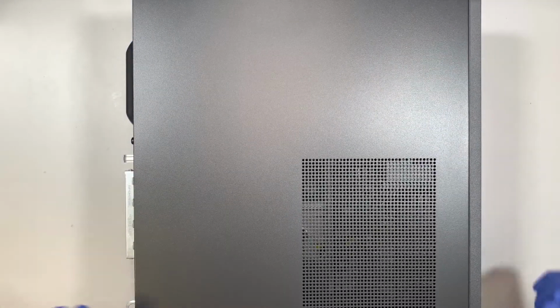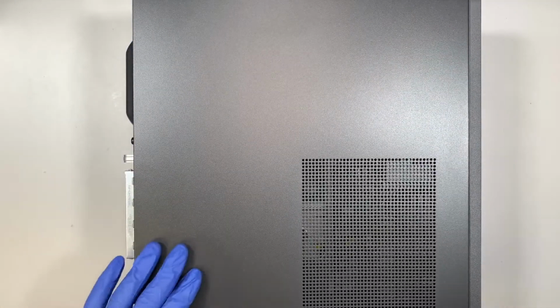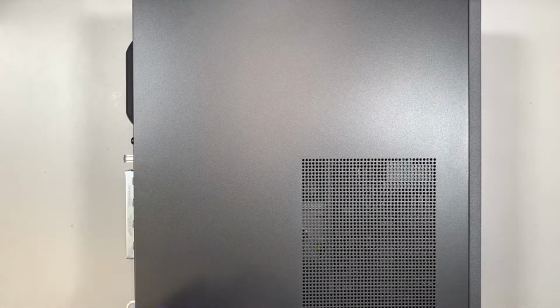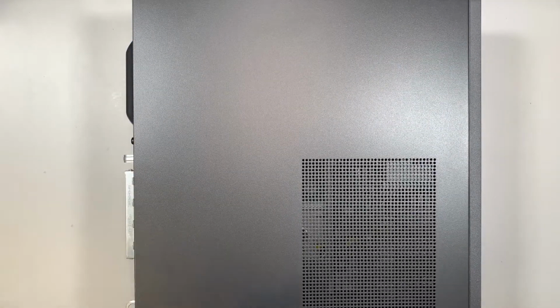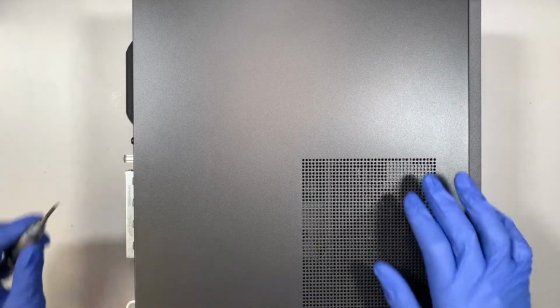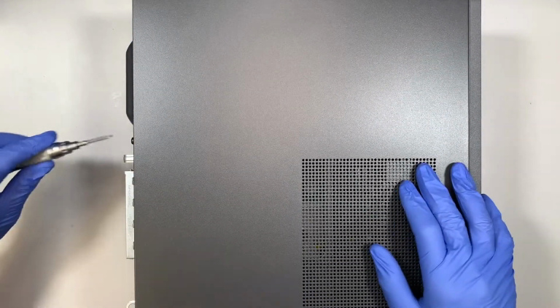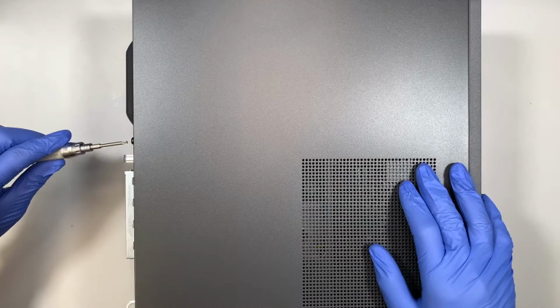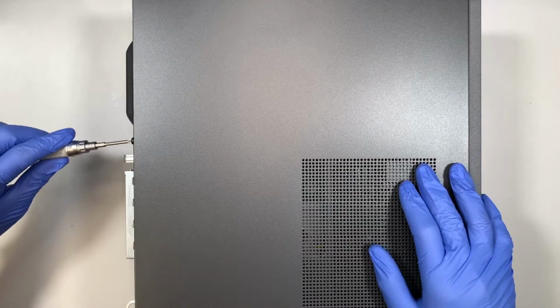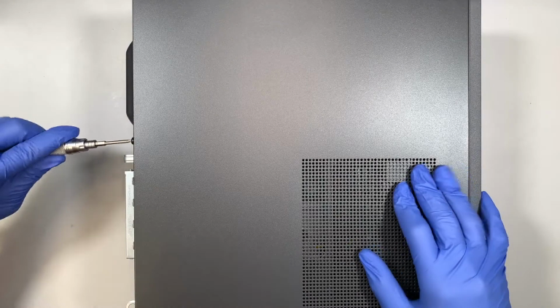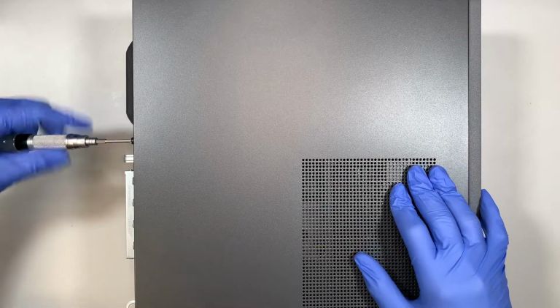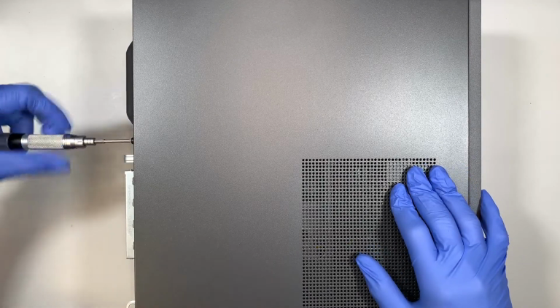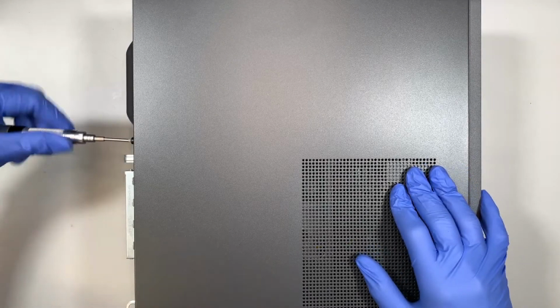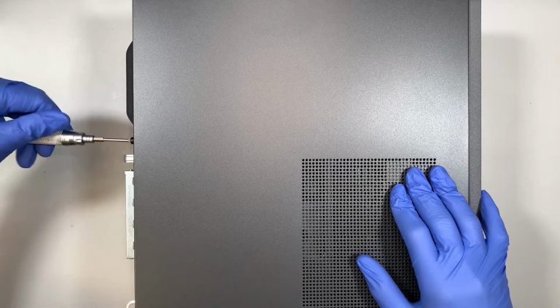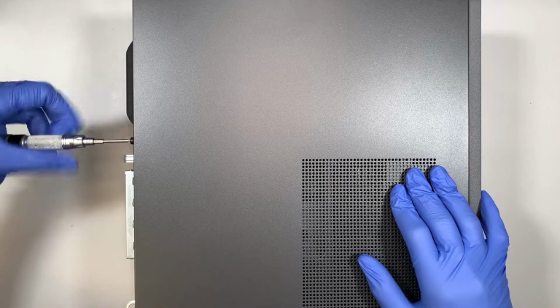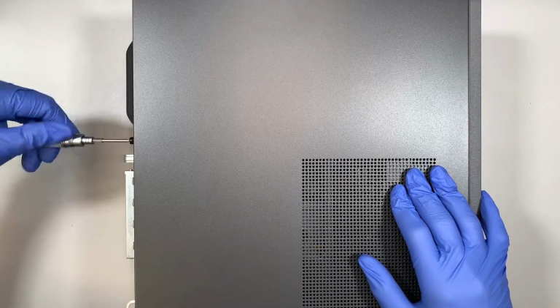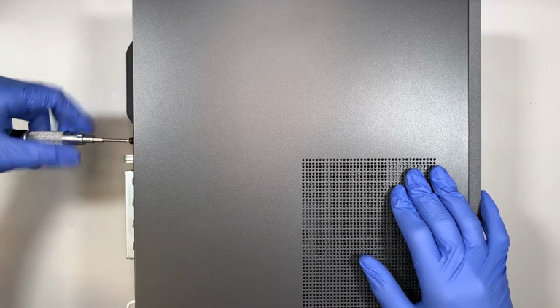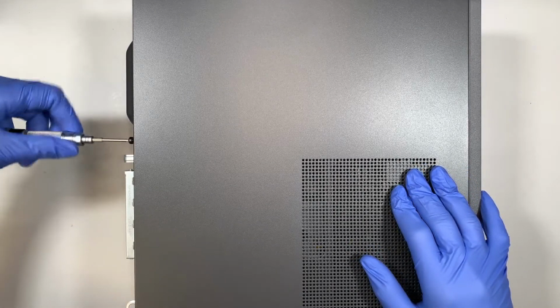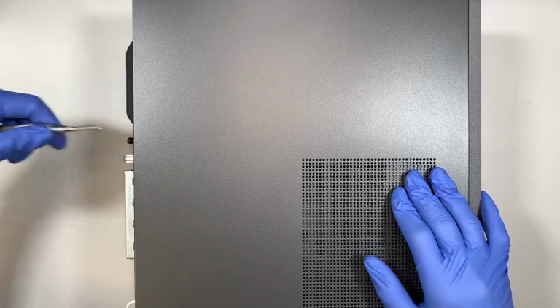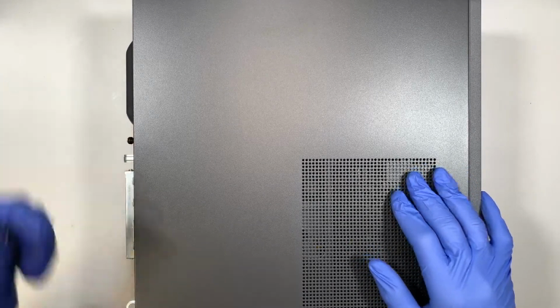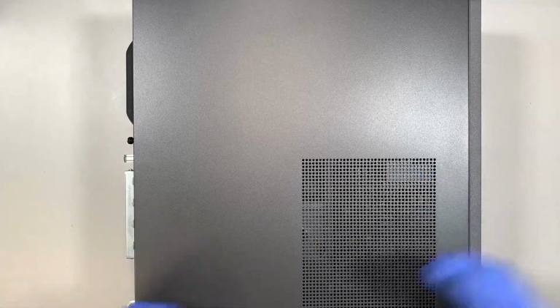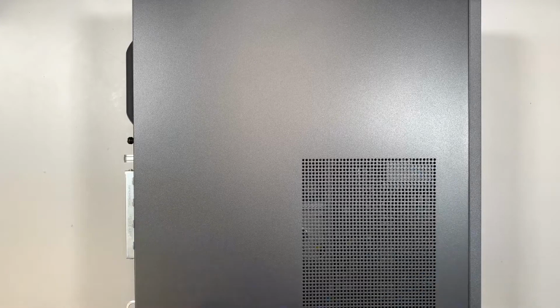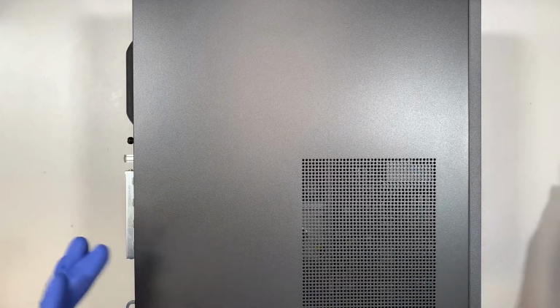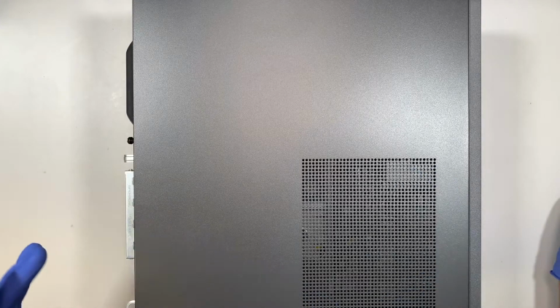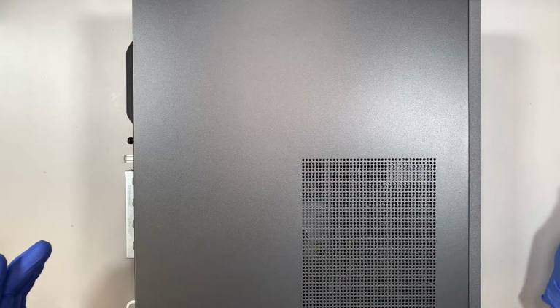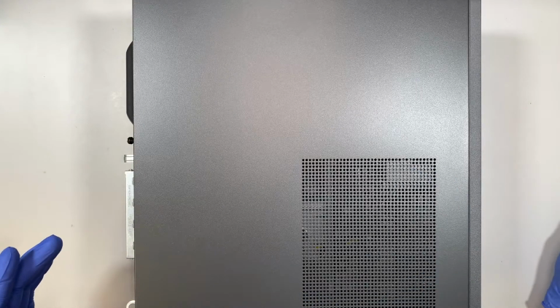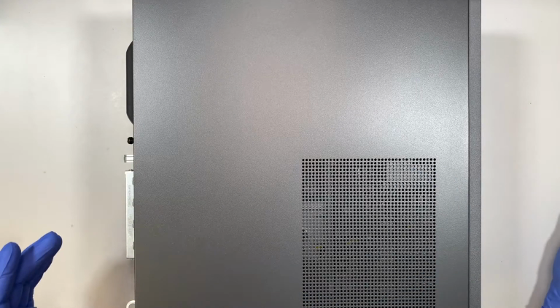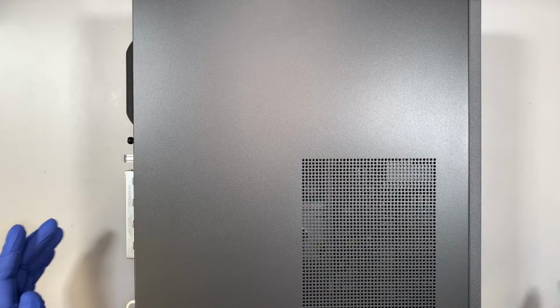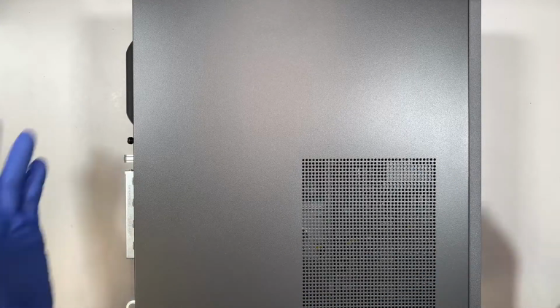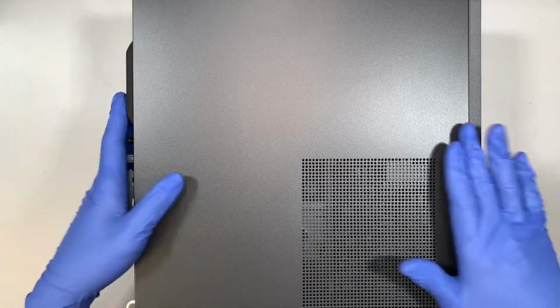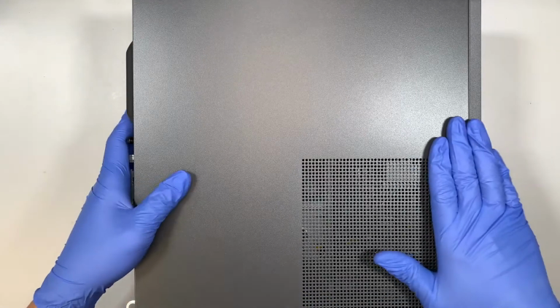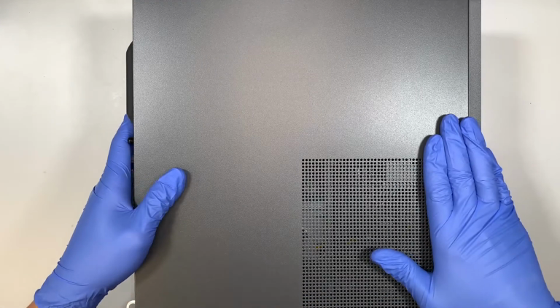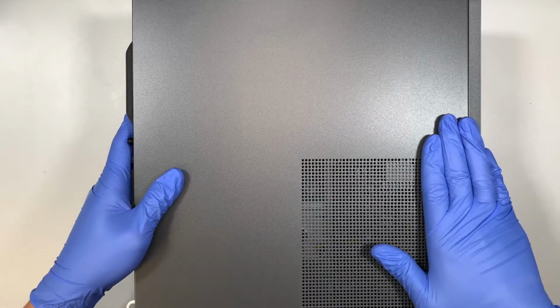This is brand new, right out of the box. Let me go ahead and take it apart and show you what things you can upgrade, and explain what things you can replace or upgrade.